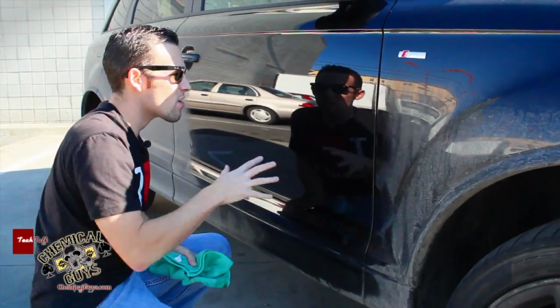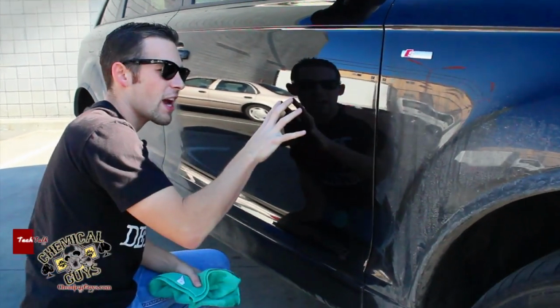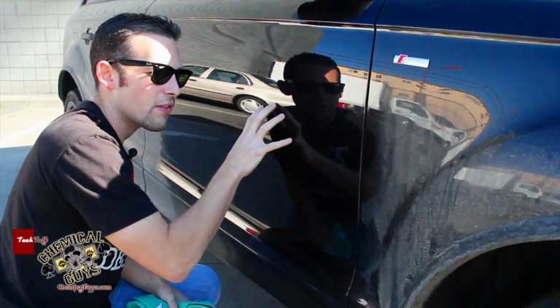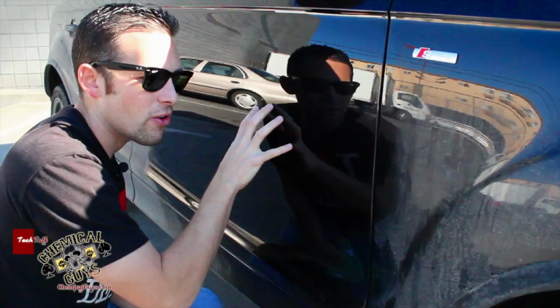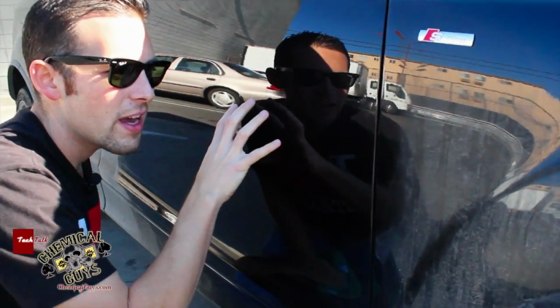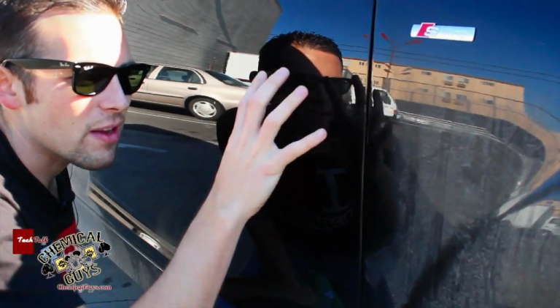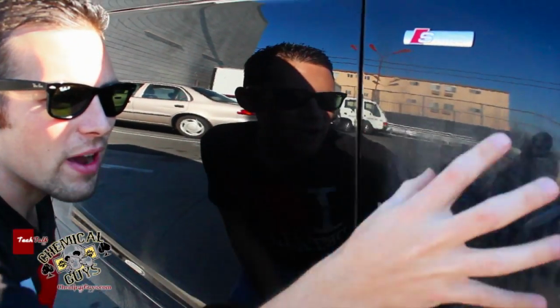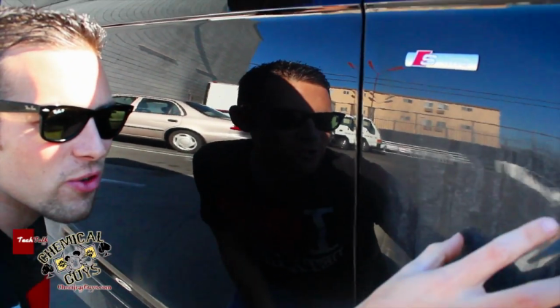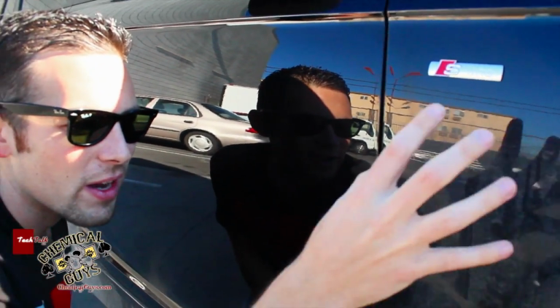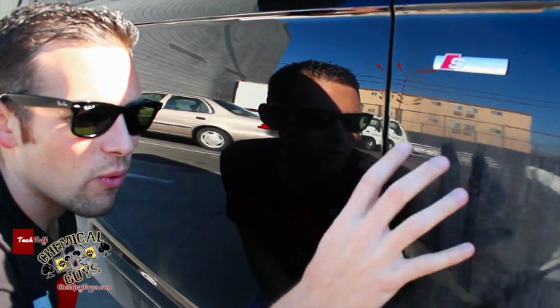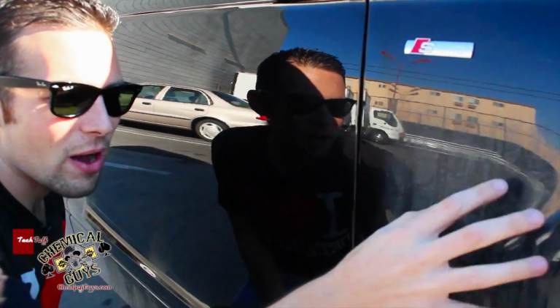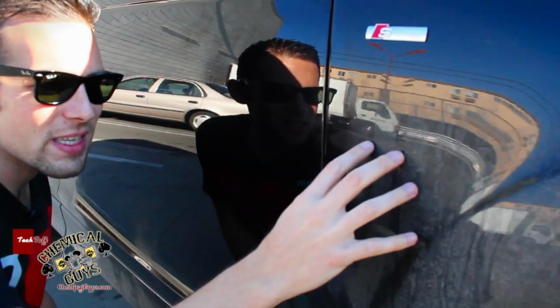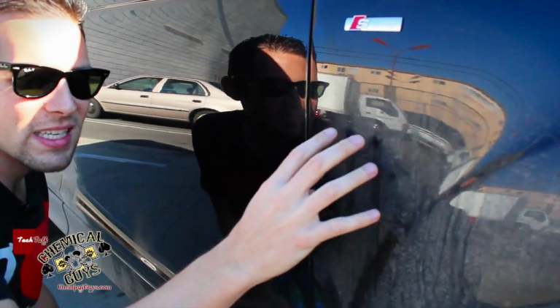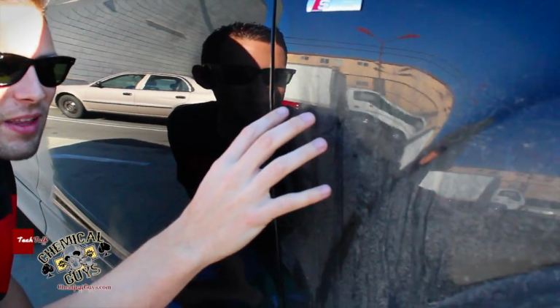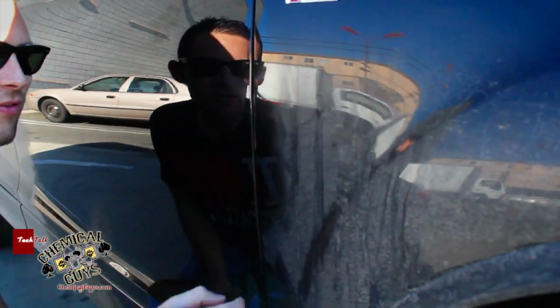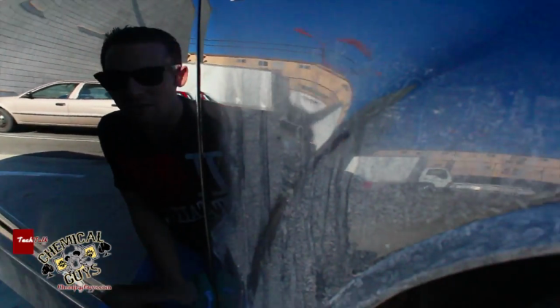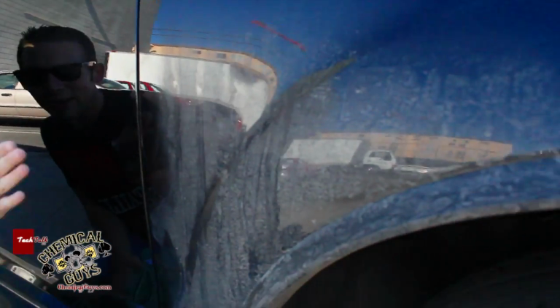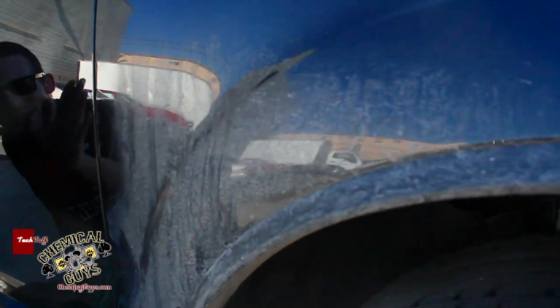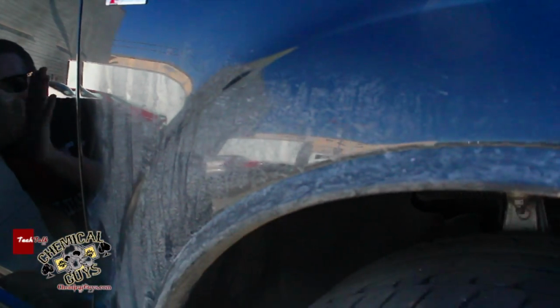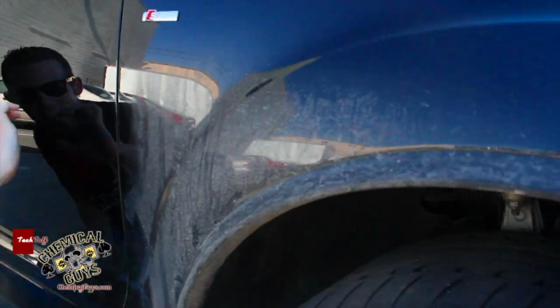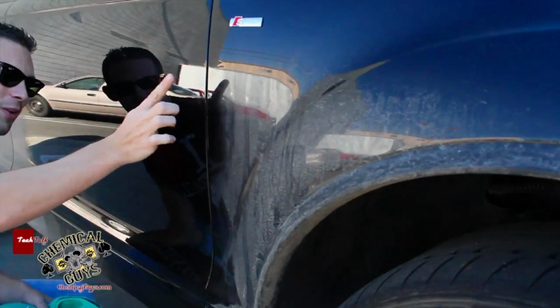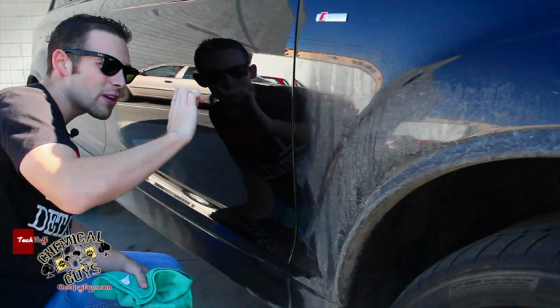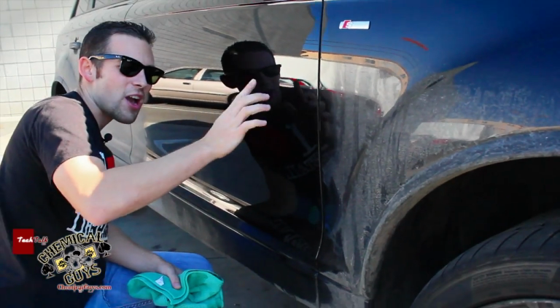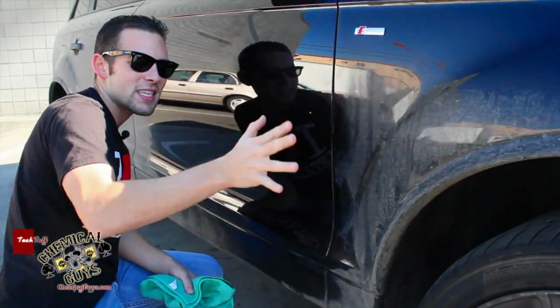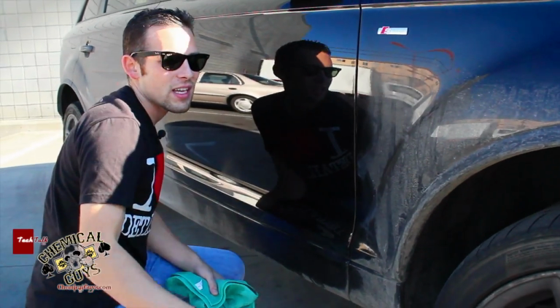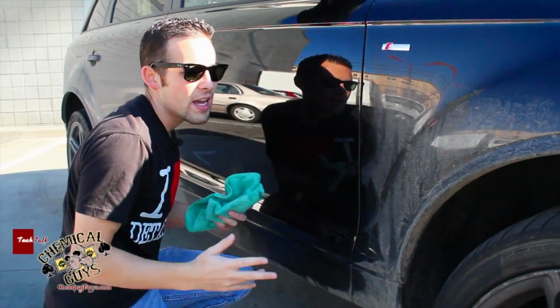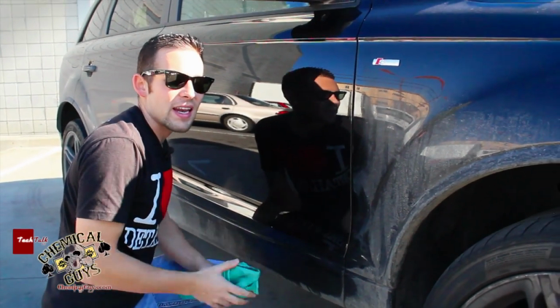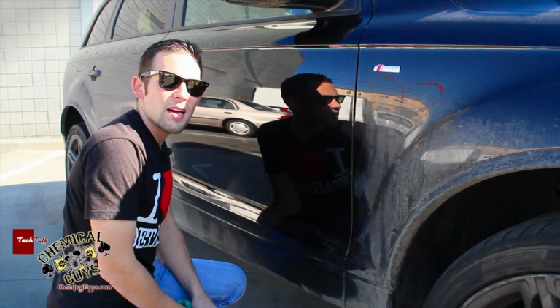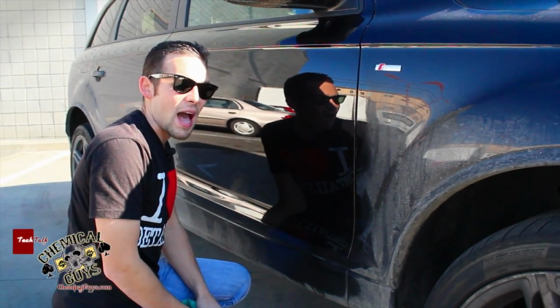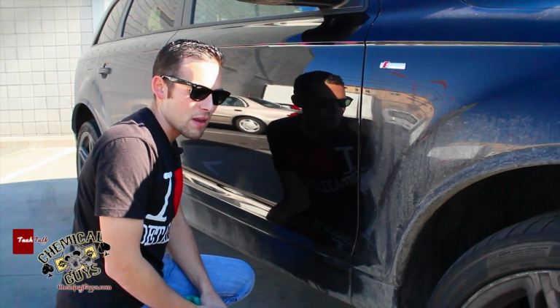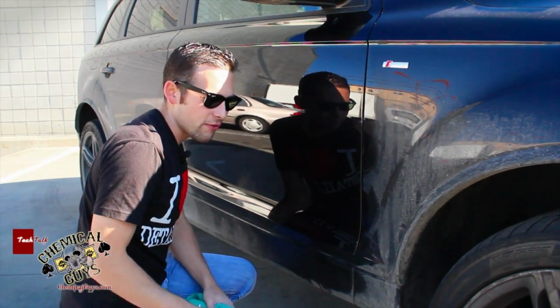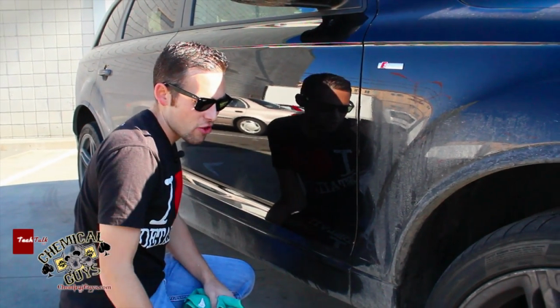Look at that shine — you get a nice shine off the vehicle, and we don't have to worry about all that nasty stuff on the surface. If you want to look at the shine, you can see that cool look and get that nice black mirror reflection.